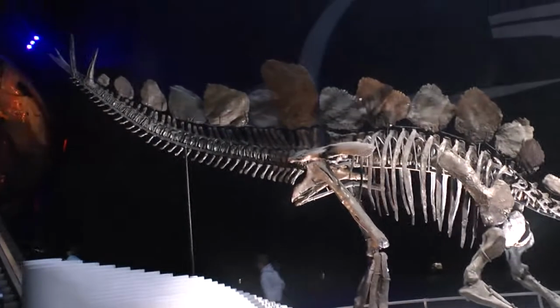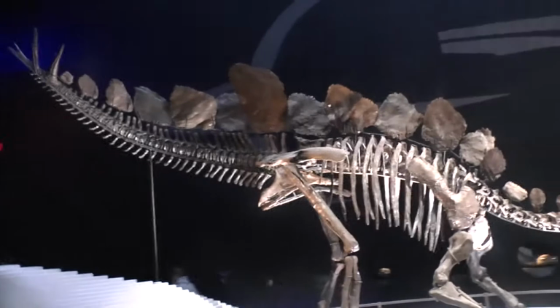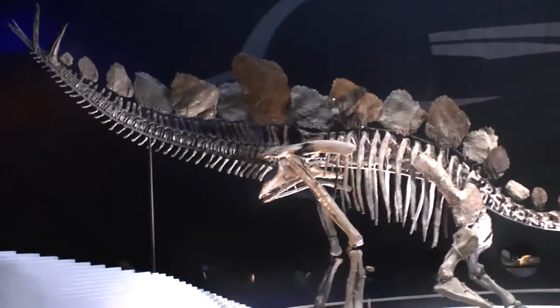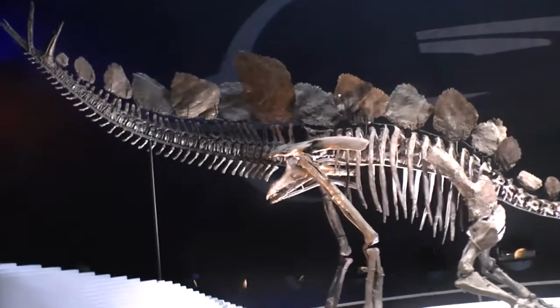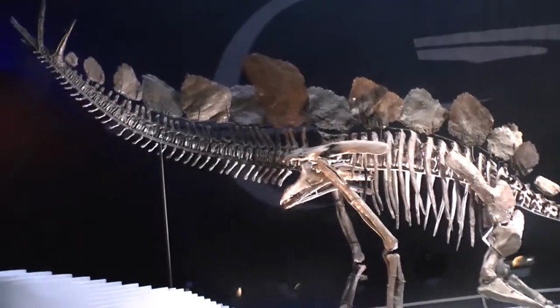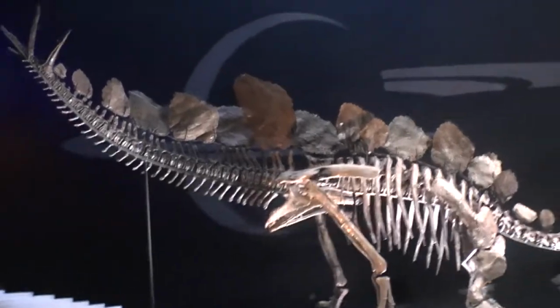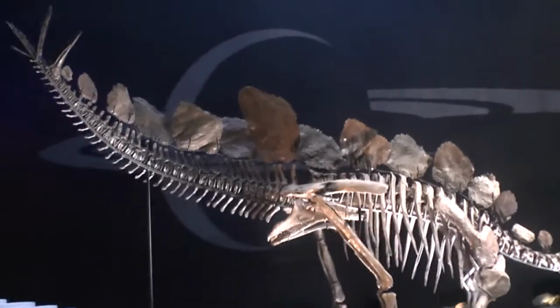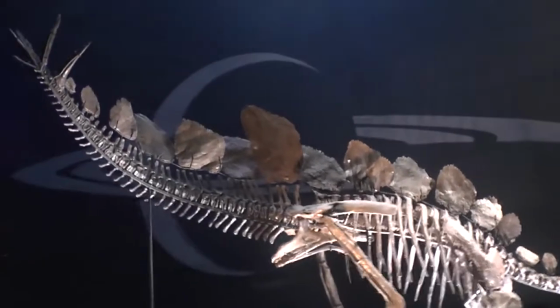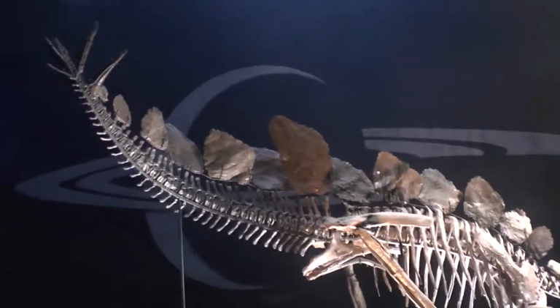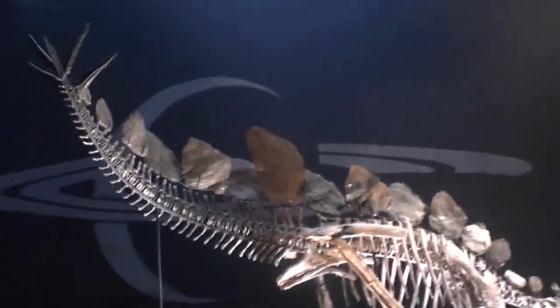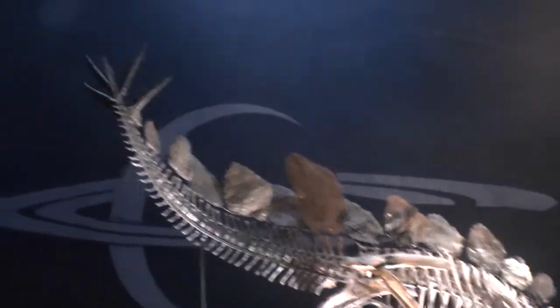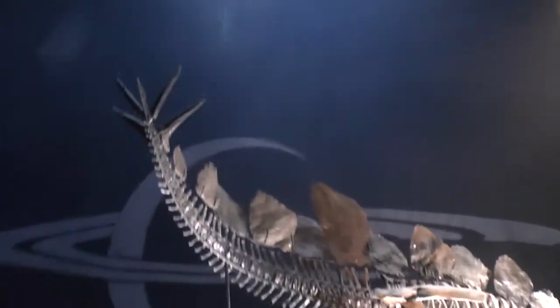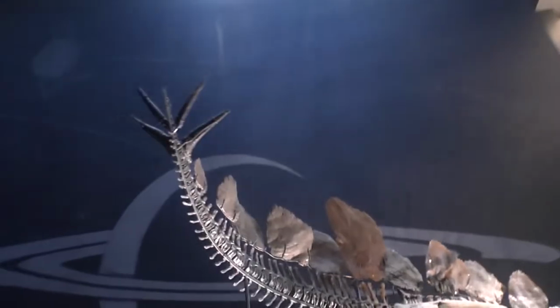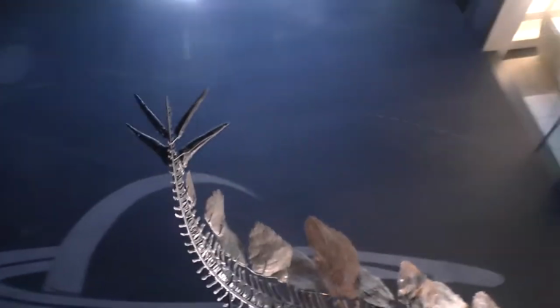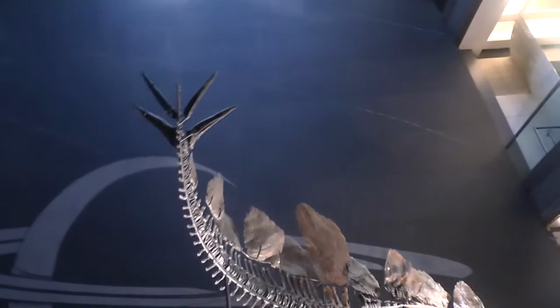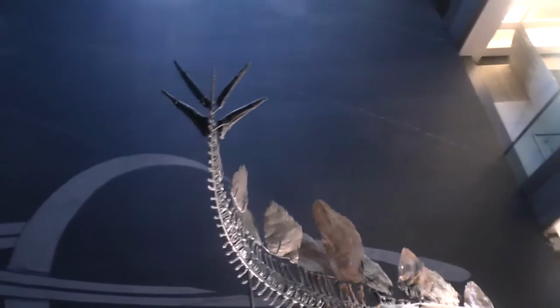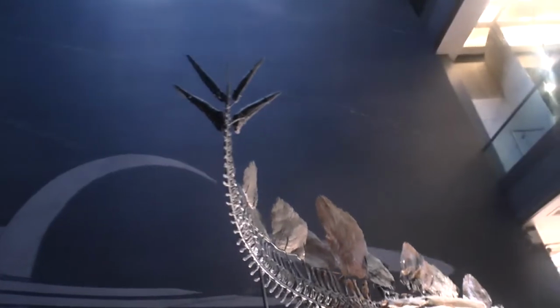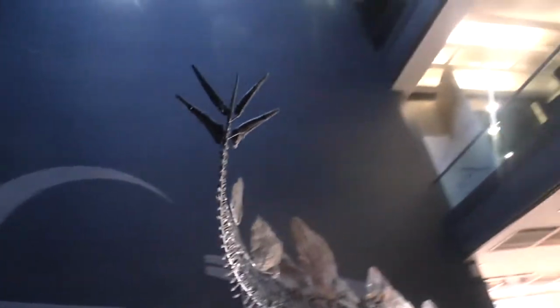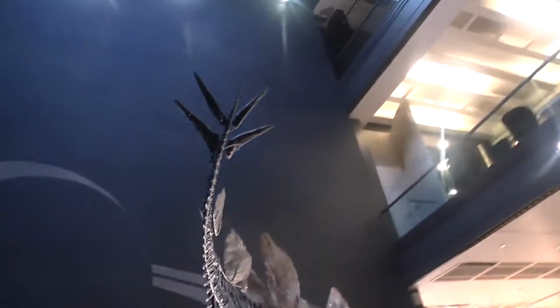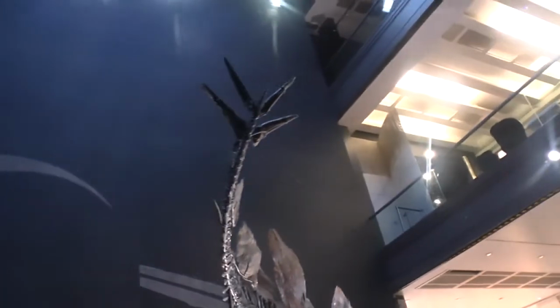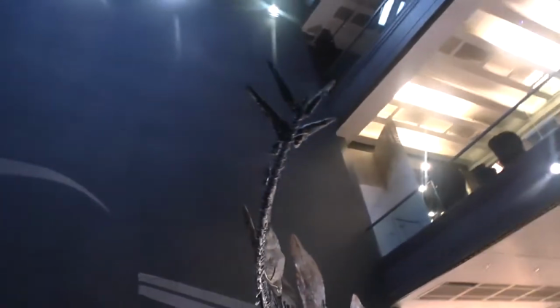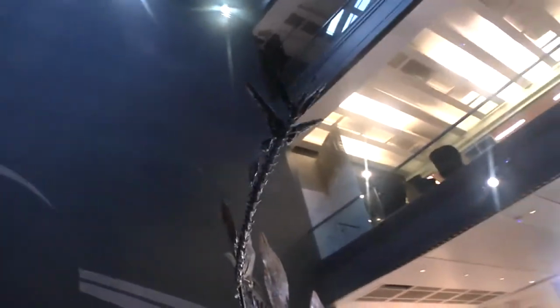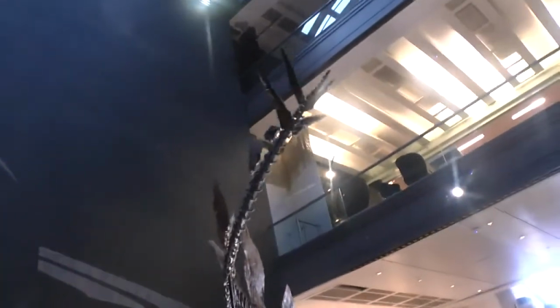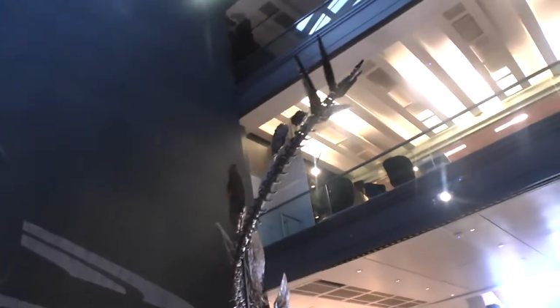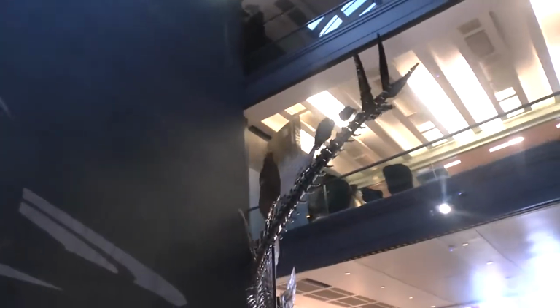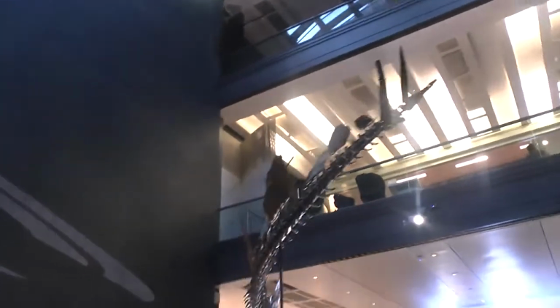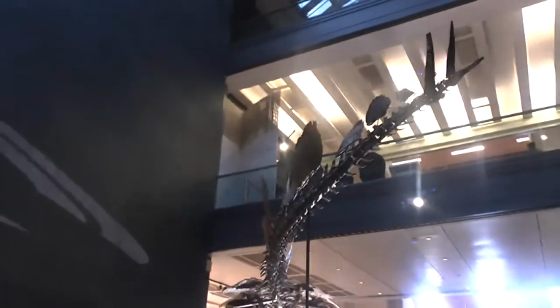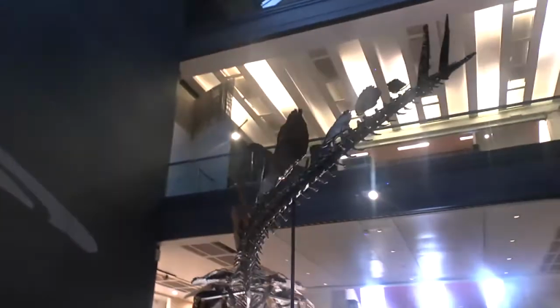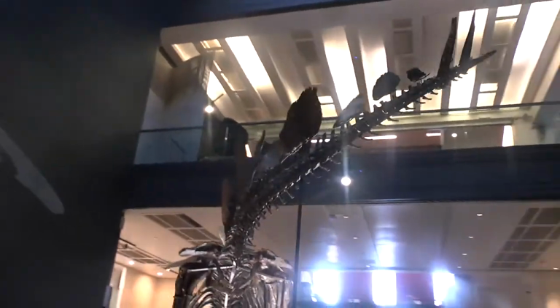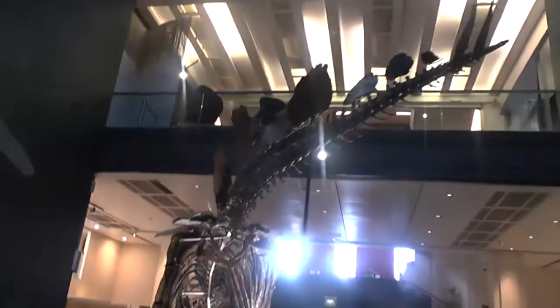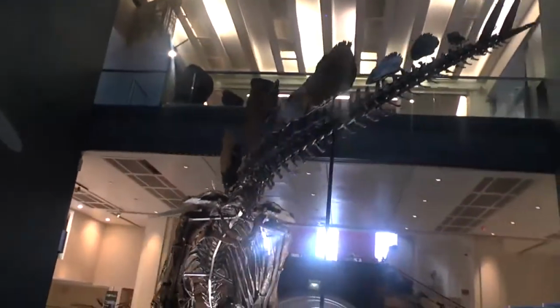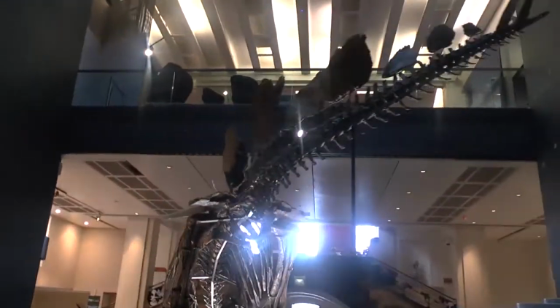She is positioned in a stance as if she is being attacked by a predator, so she's waving these very characteristic tail spikes that Stegosaurus have in the air to defend herself.